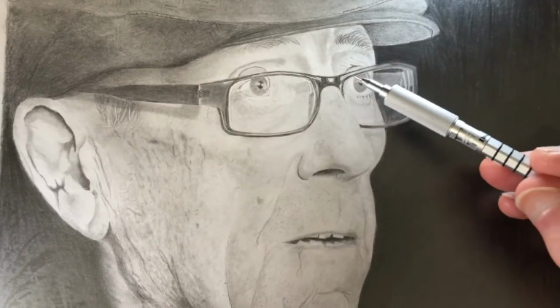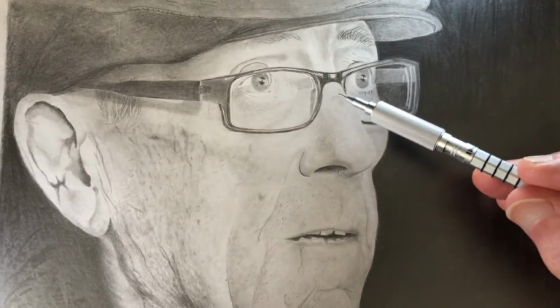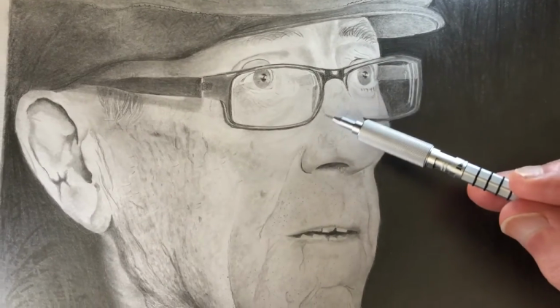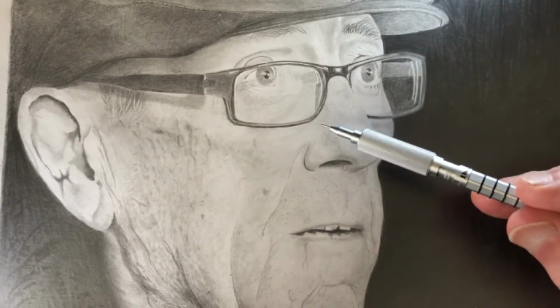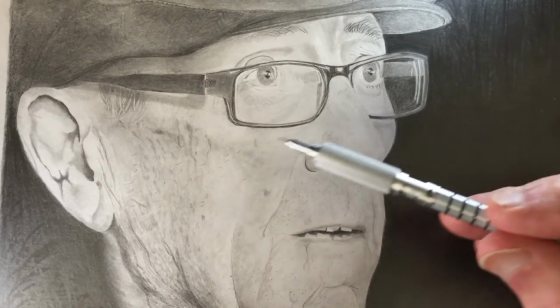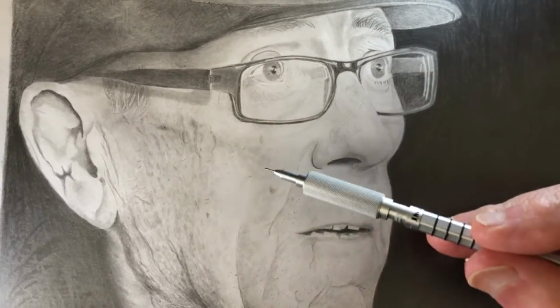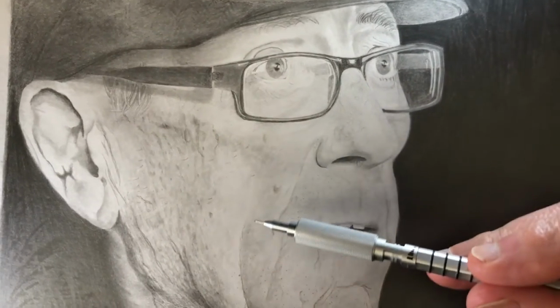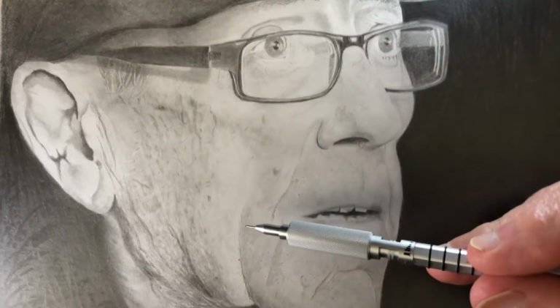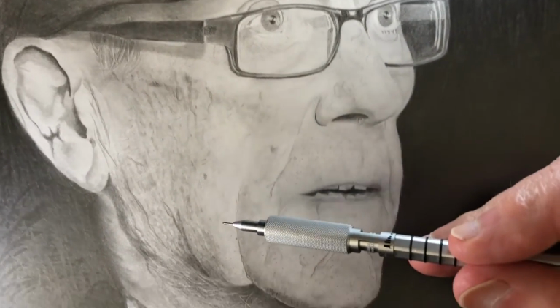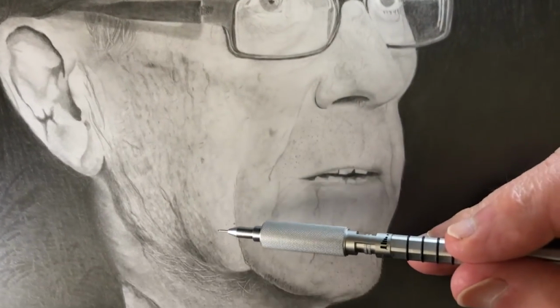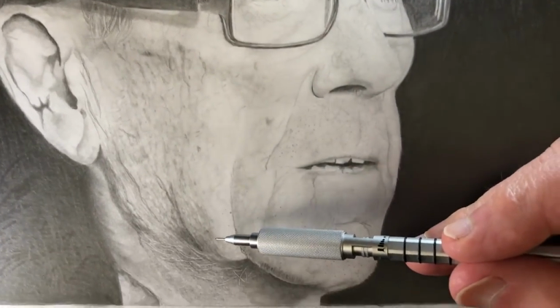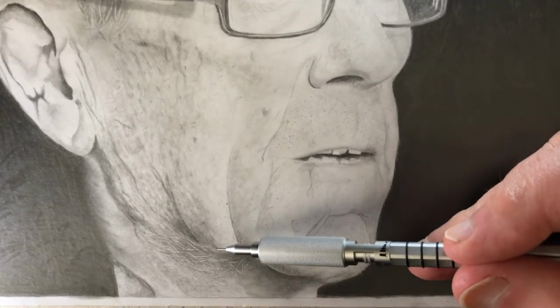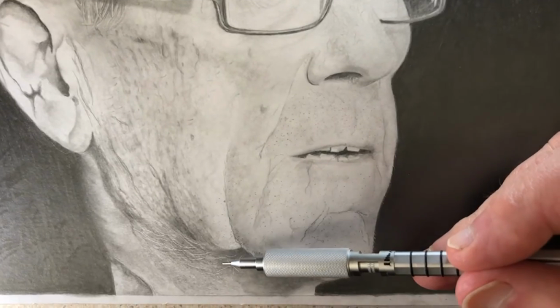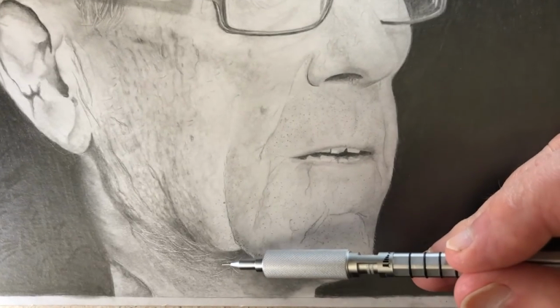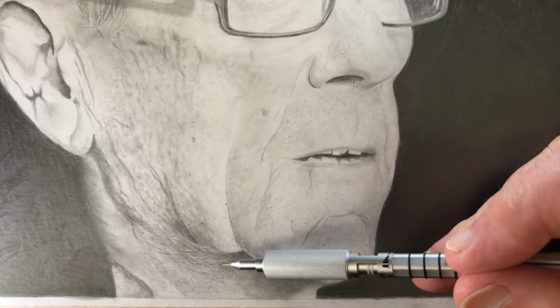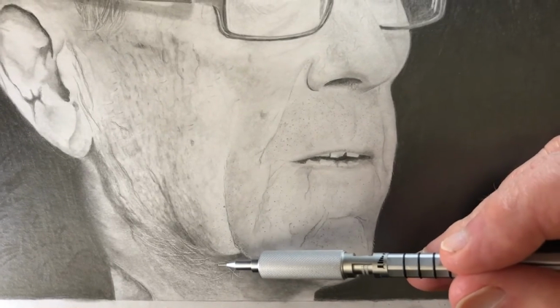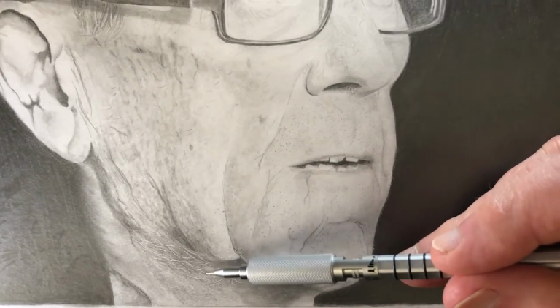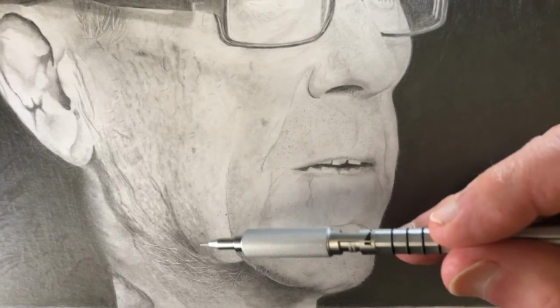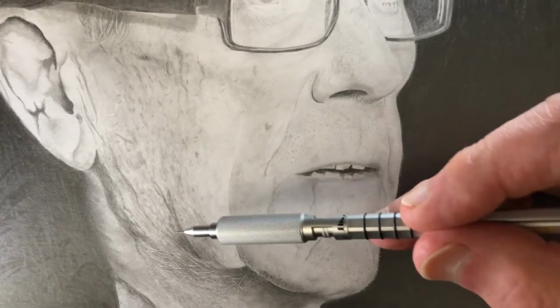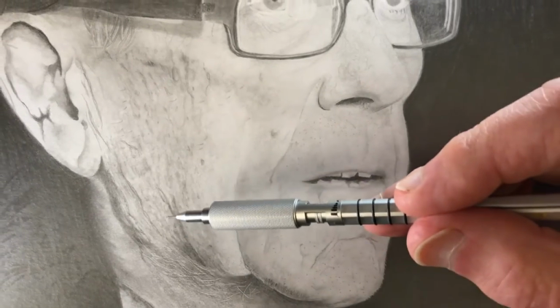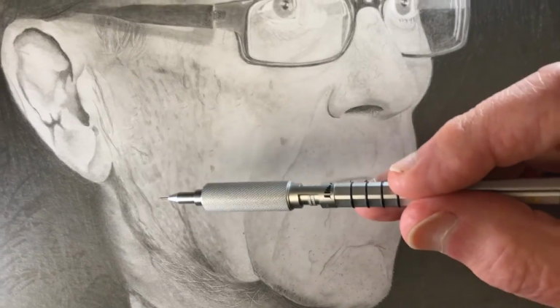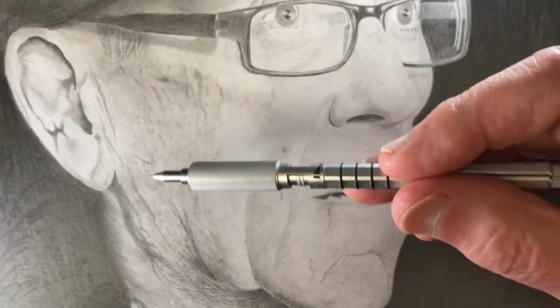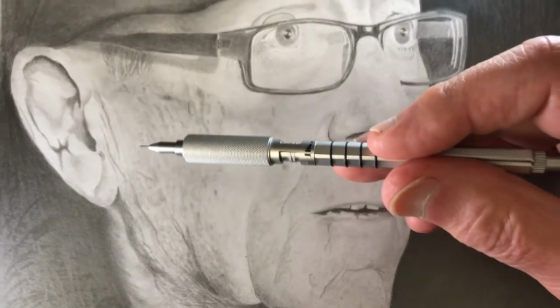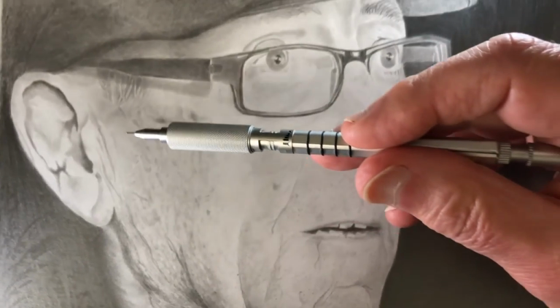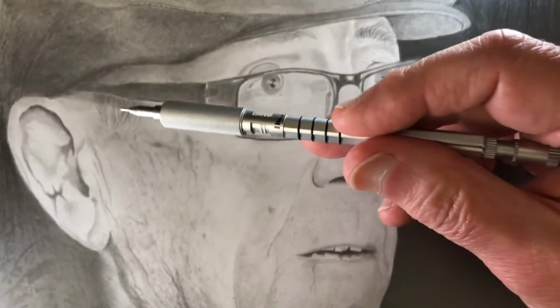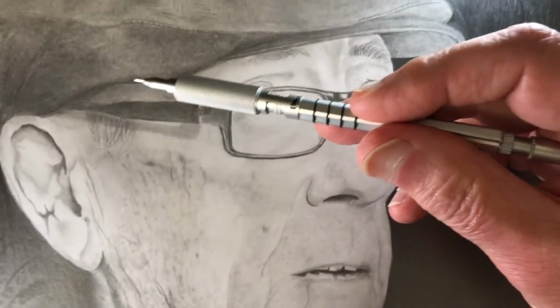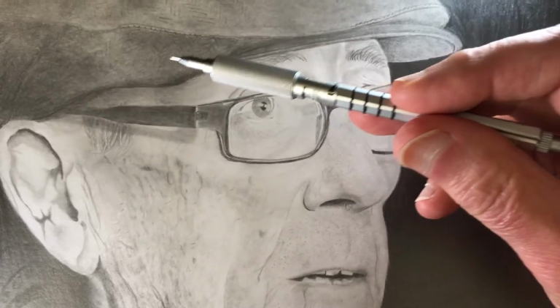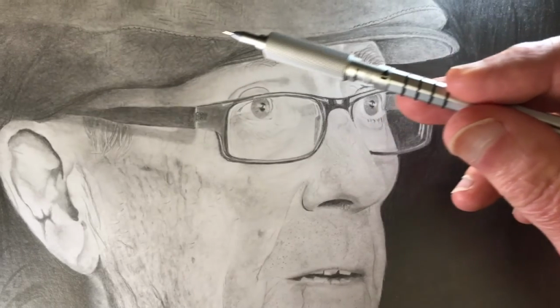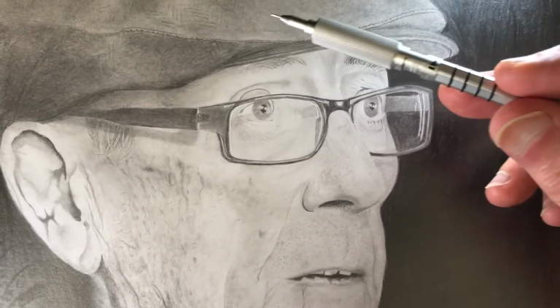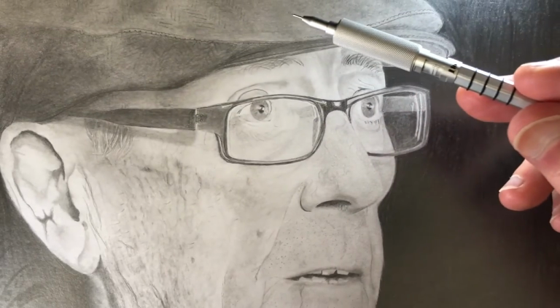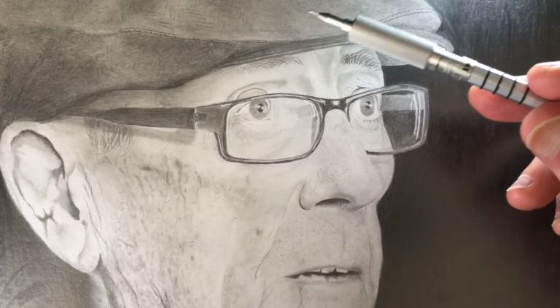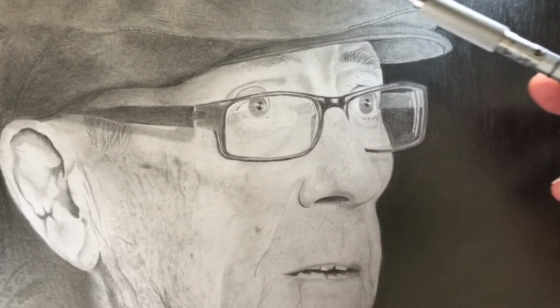Finally, I've started to experiment with the best ways to video. One of the problems with graphite is that it reflects the light, as you can see in the dark areas.